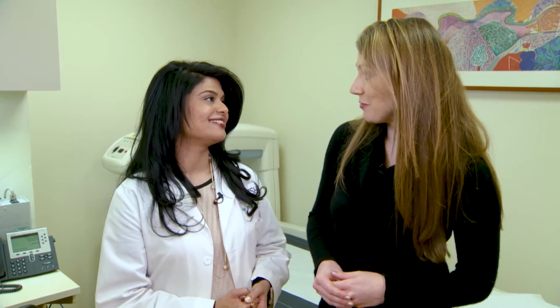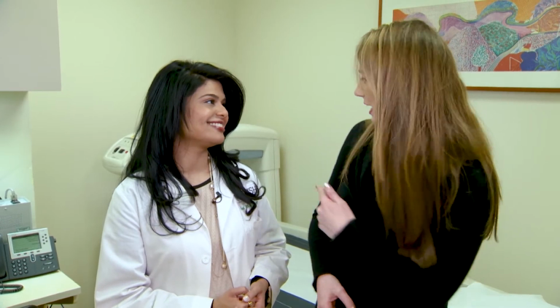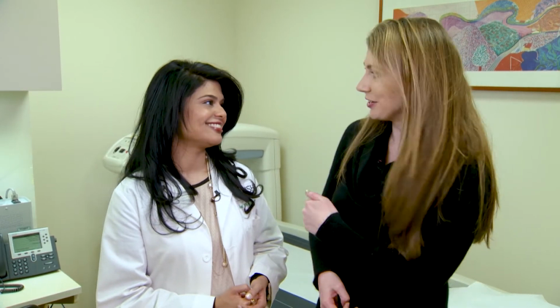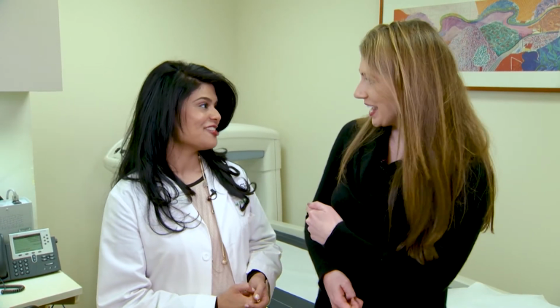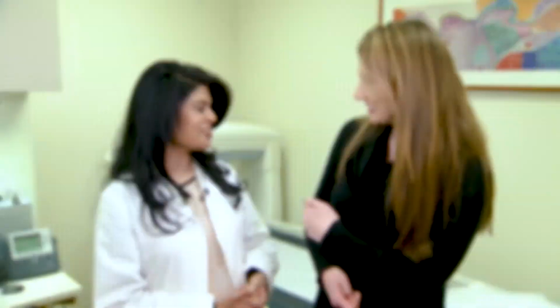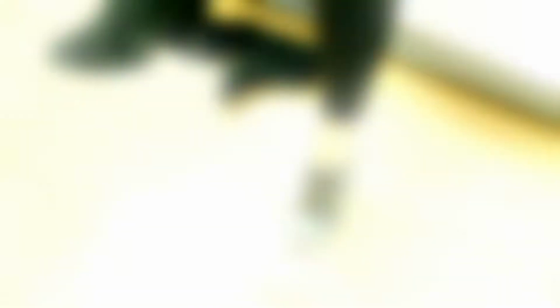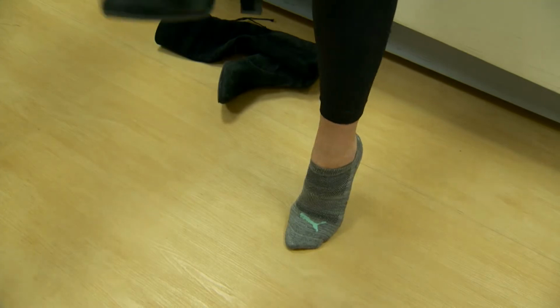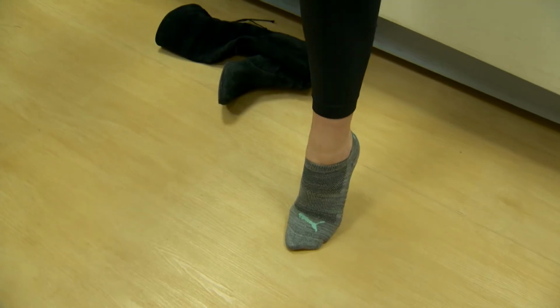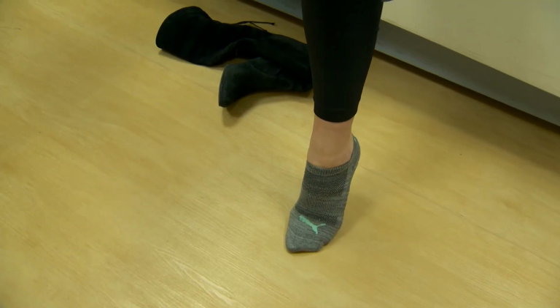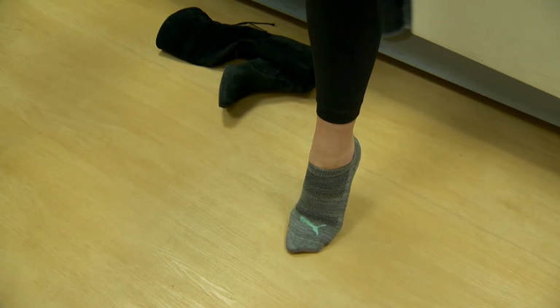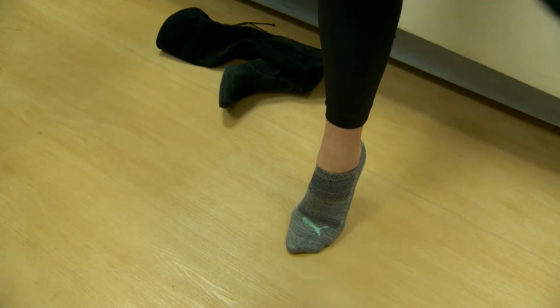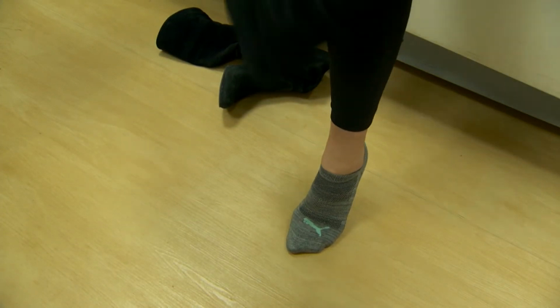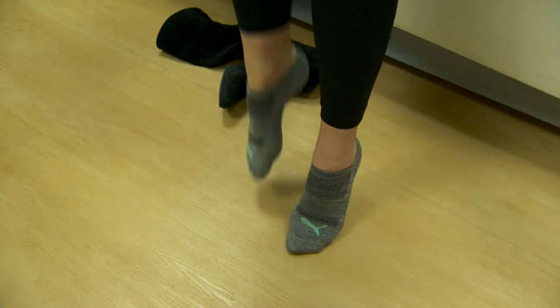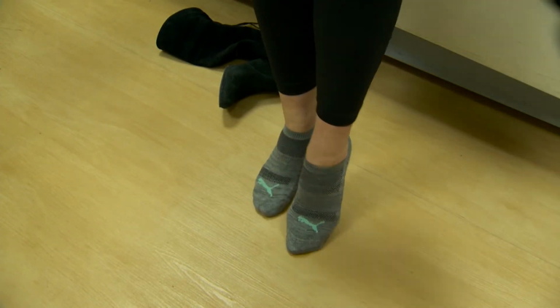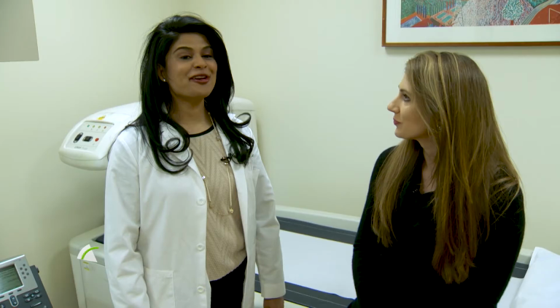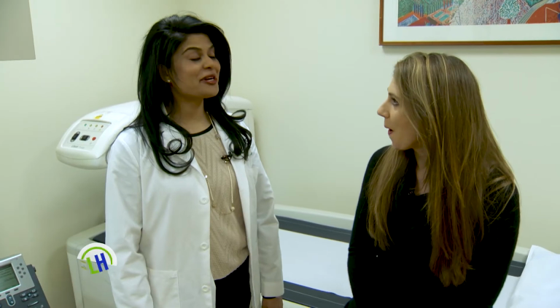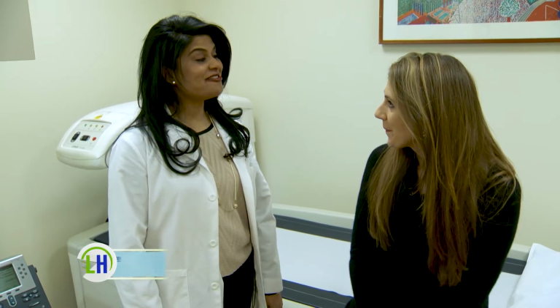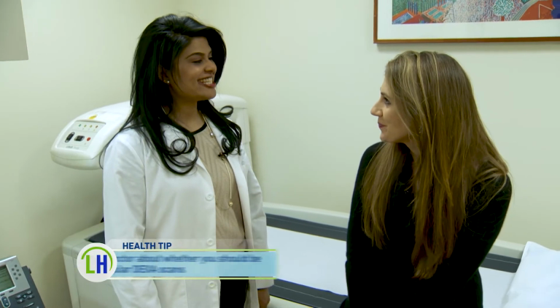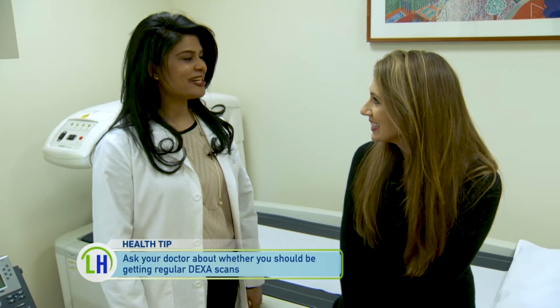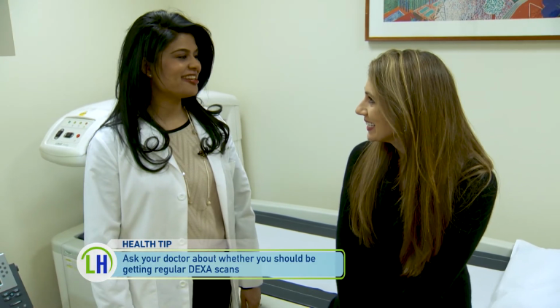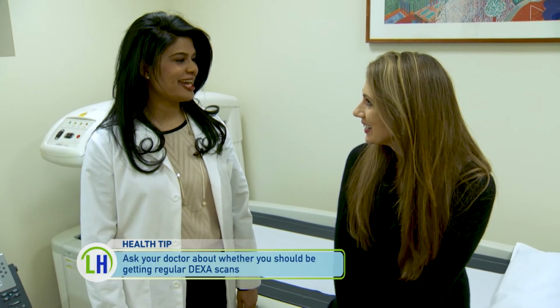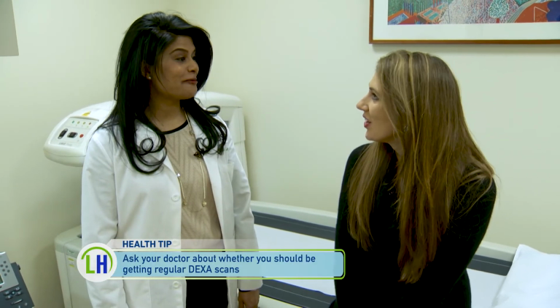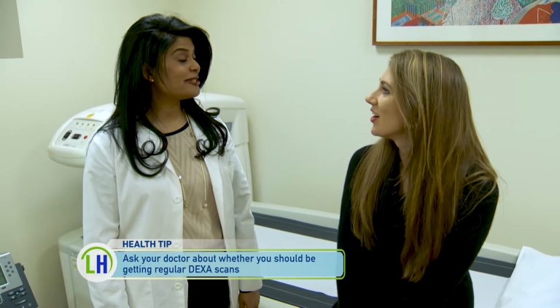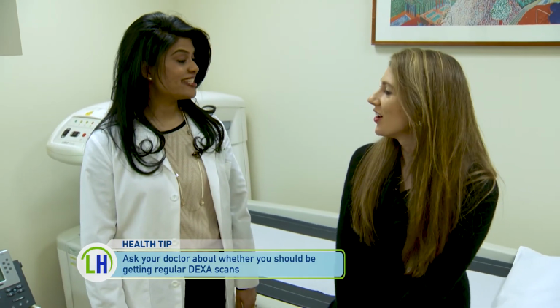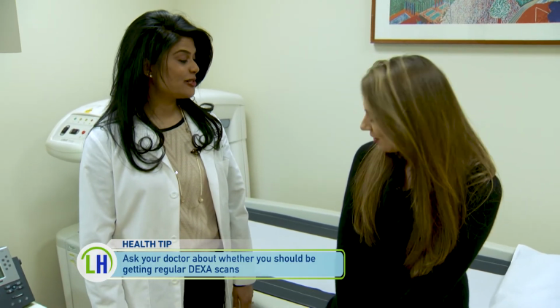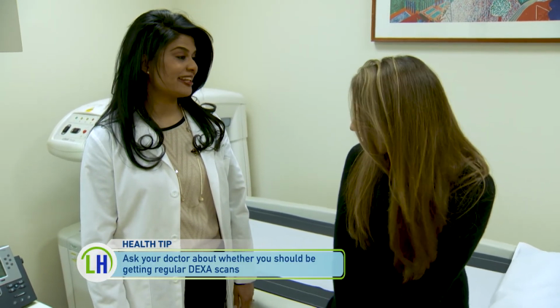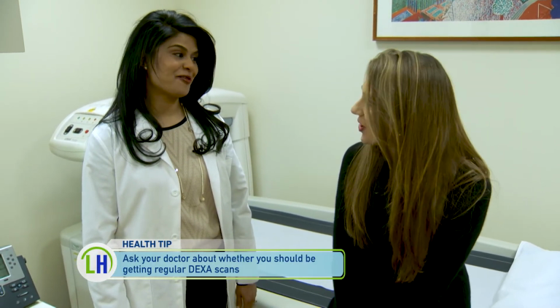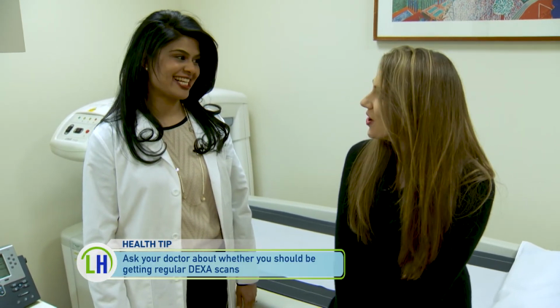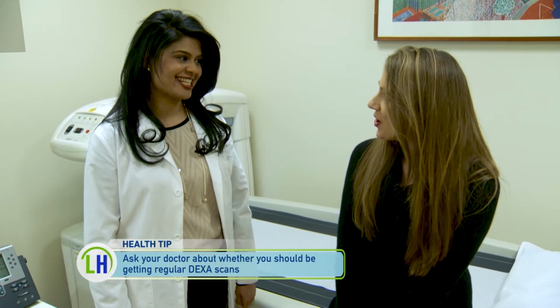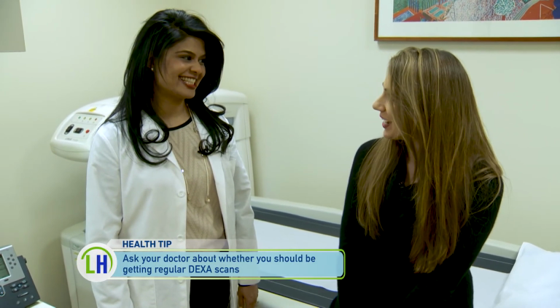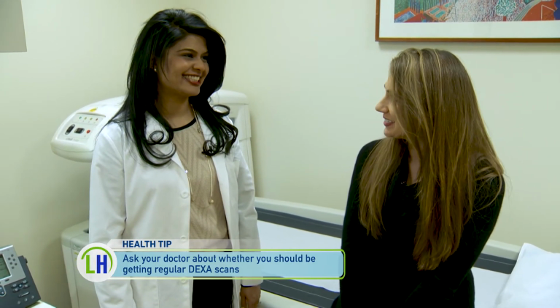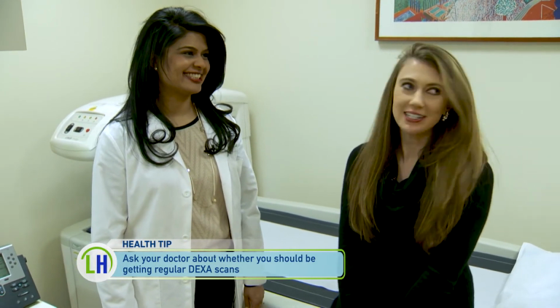Can I get on and try it? Sure. We're going to have Jason, our radiology tech, come in to position you correctly for the DEXA scan. Sounds good.